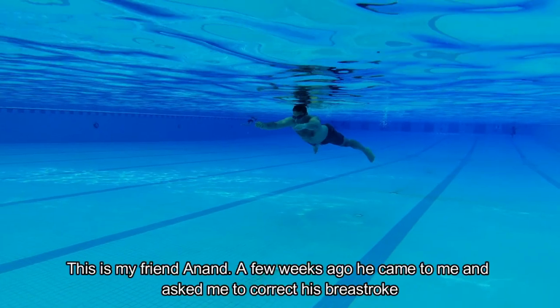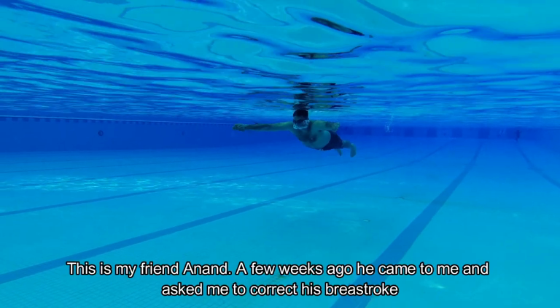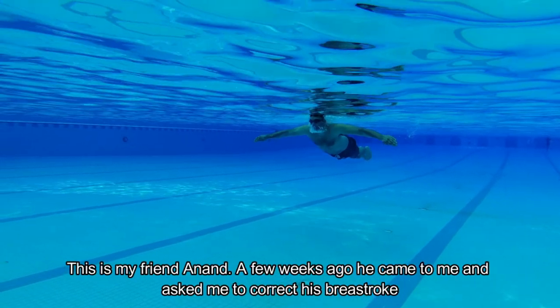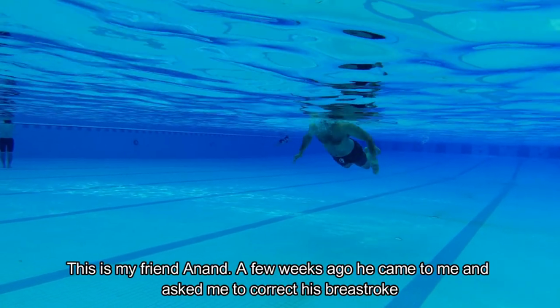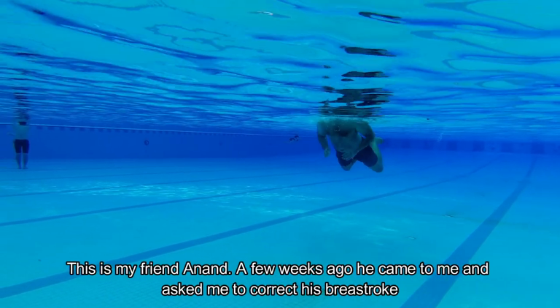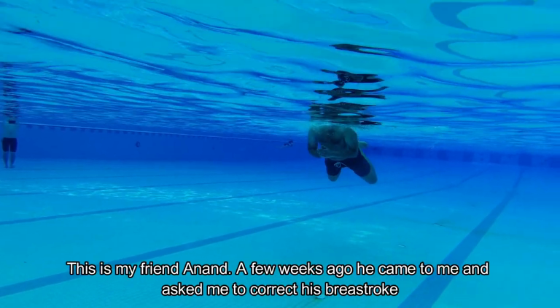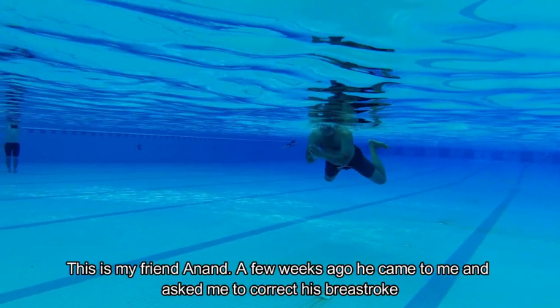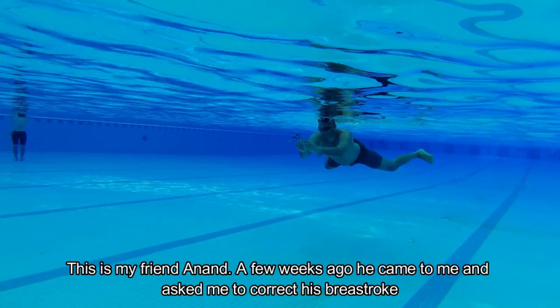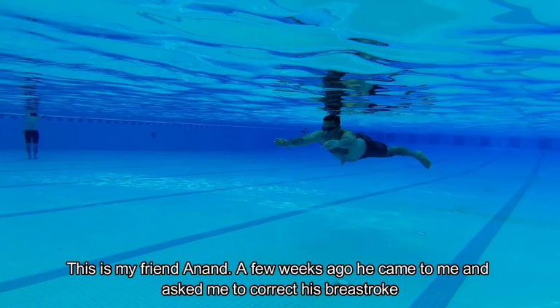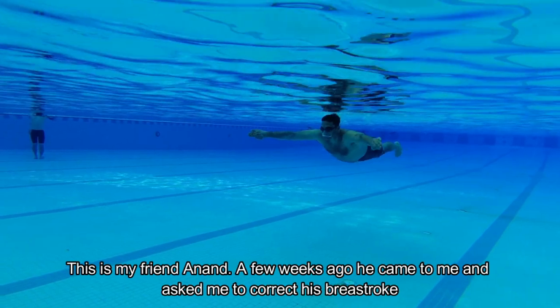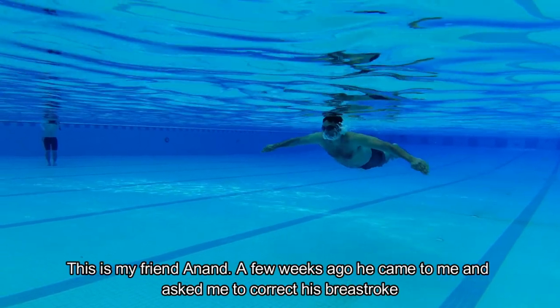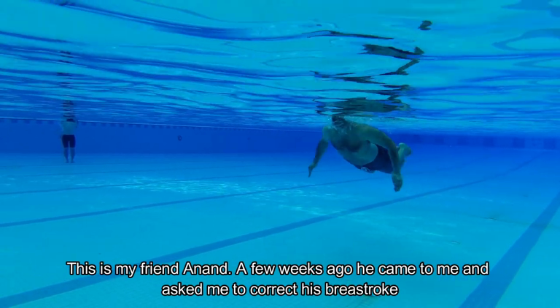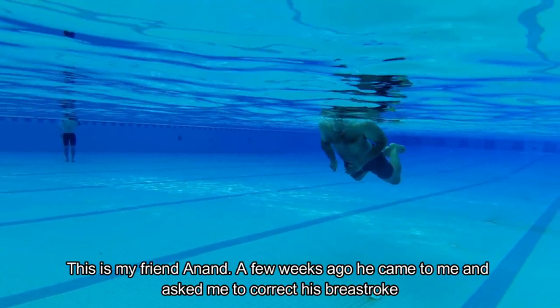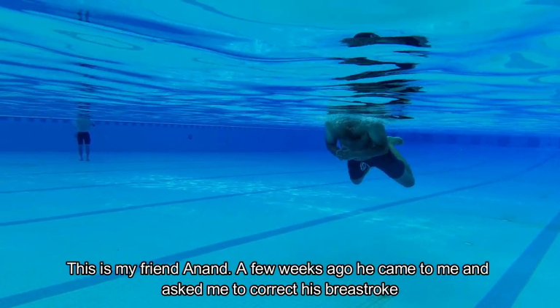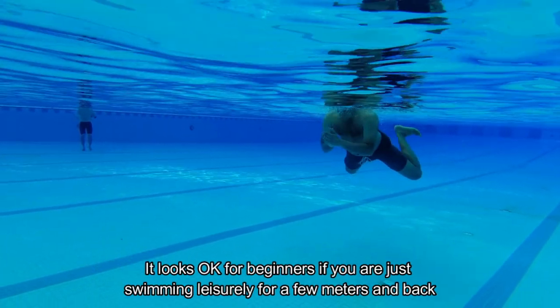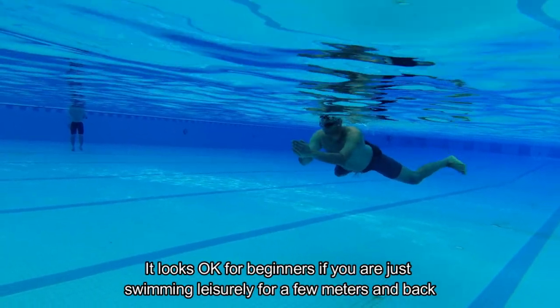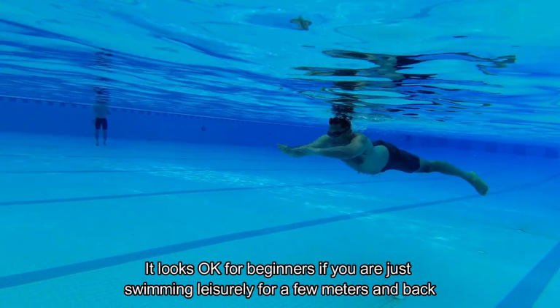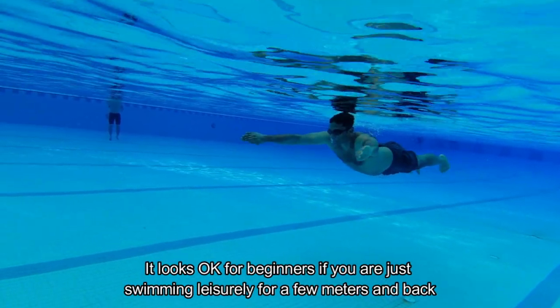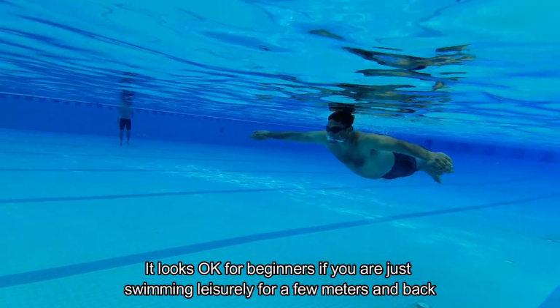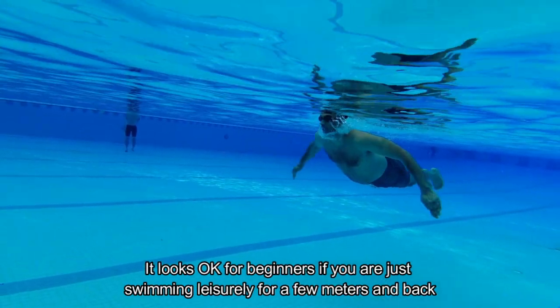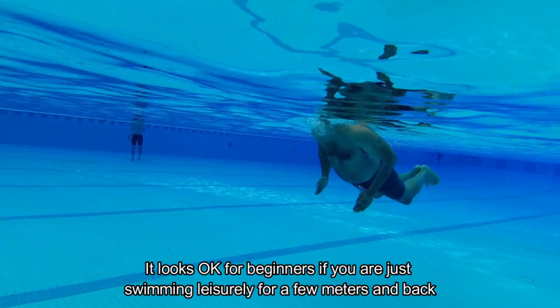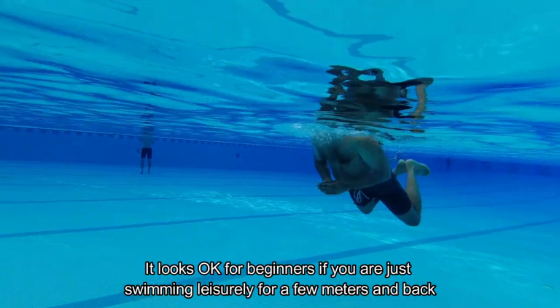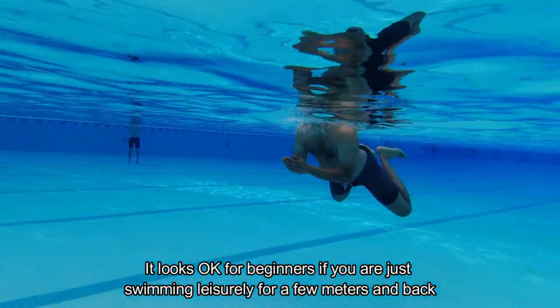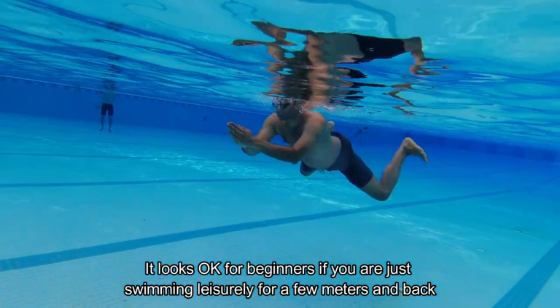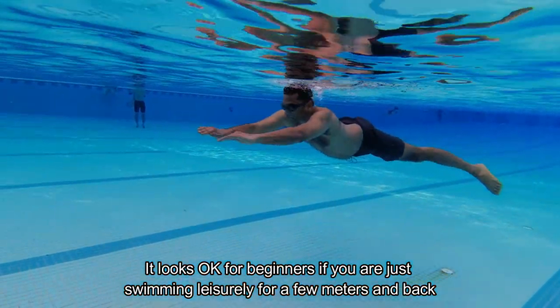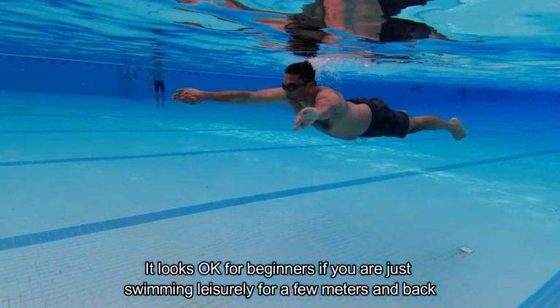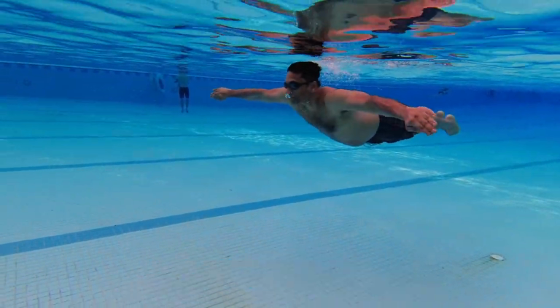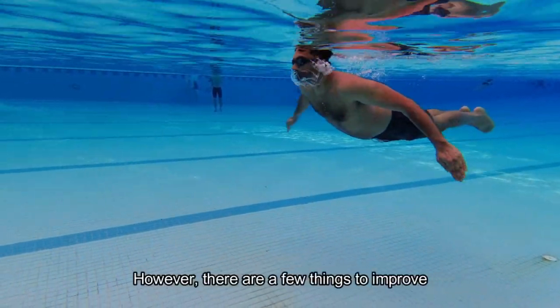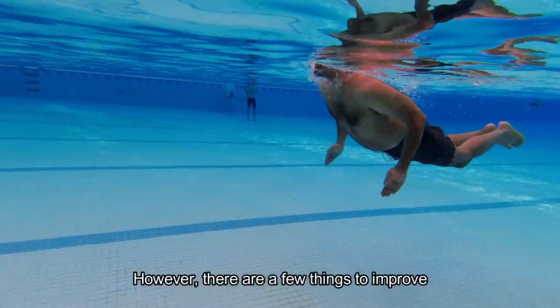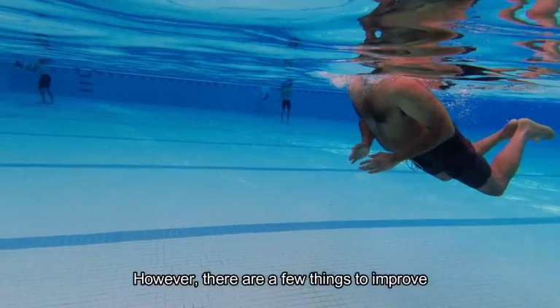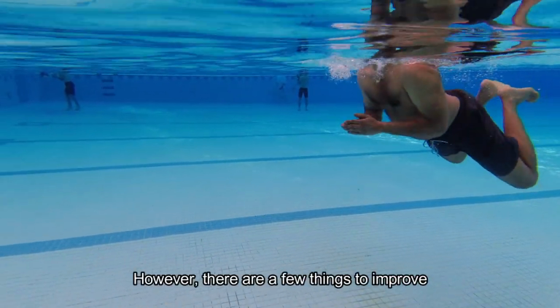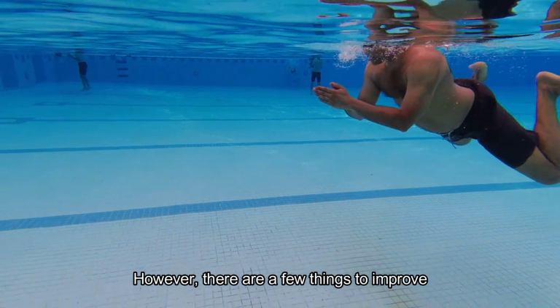This is my friend Adnan. A few weeks ago, he came to me and asked me to correct his breaststroke. It looks okay for beginners if you are just swimming leisurely for a few meters and back. However, there are a few things to improve.